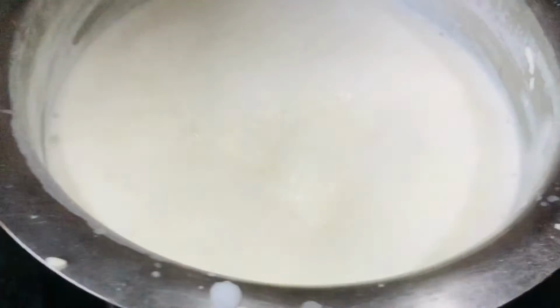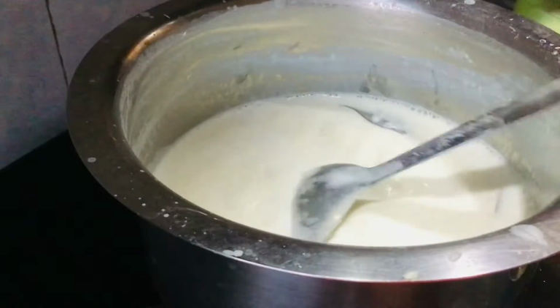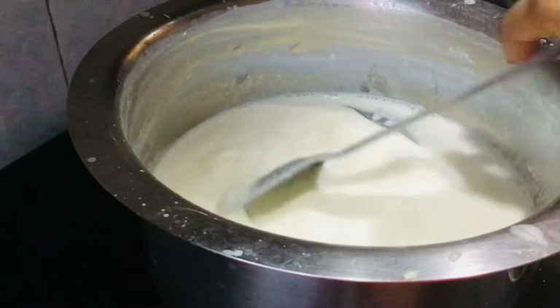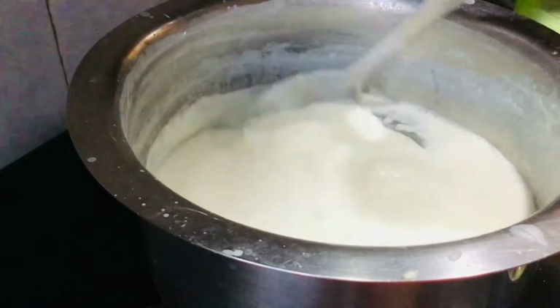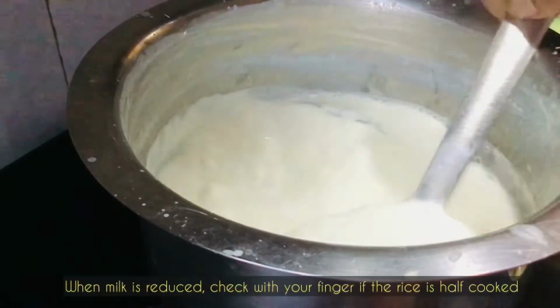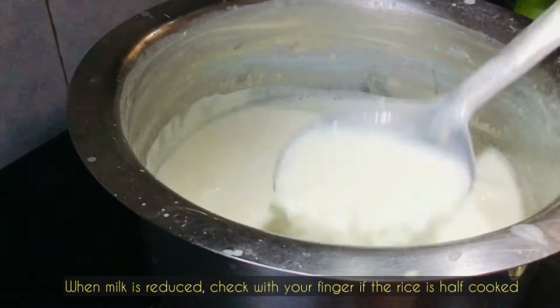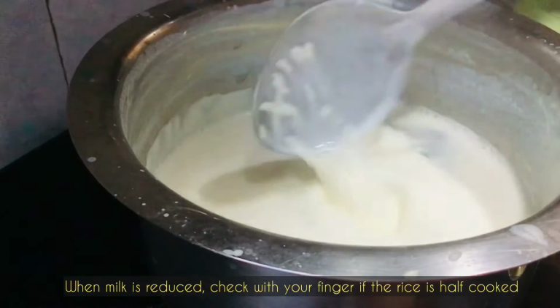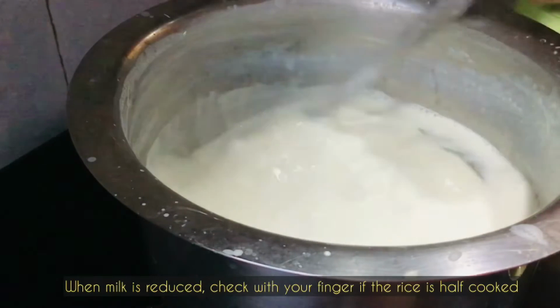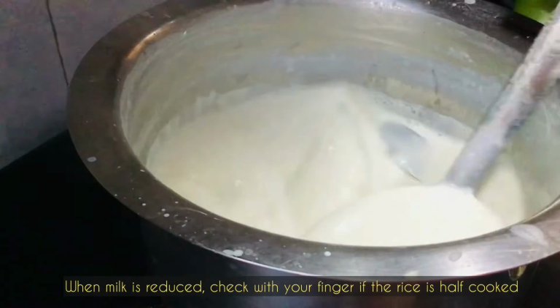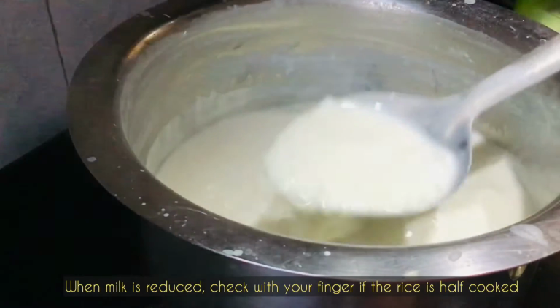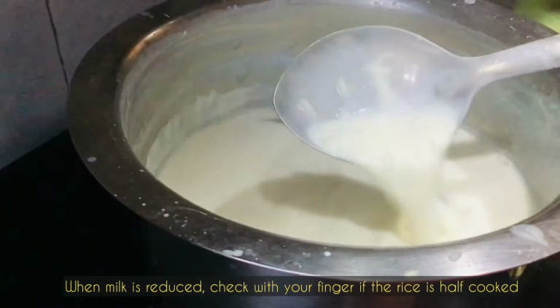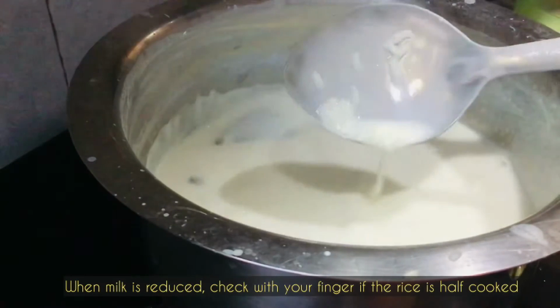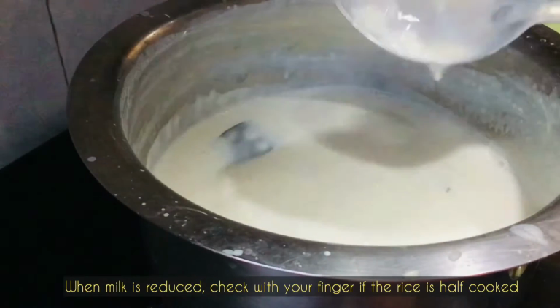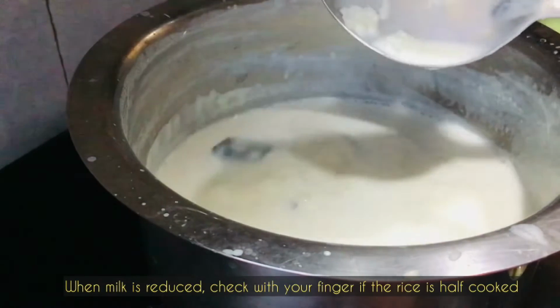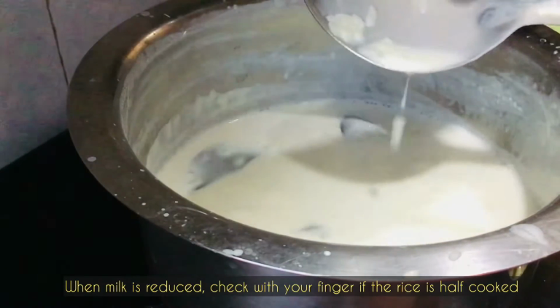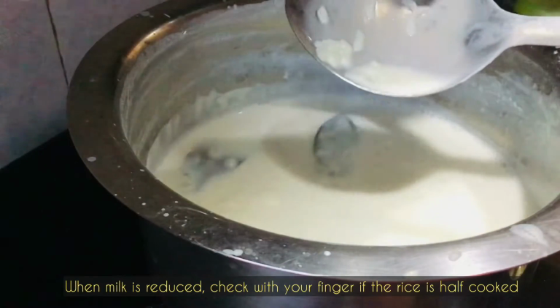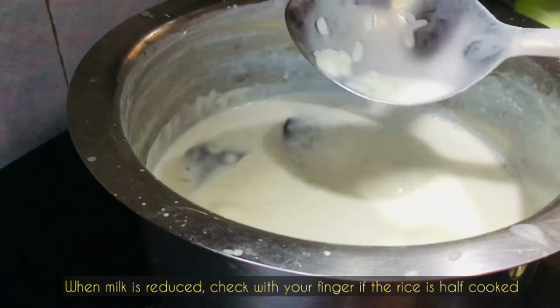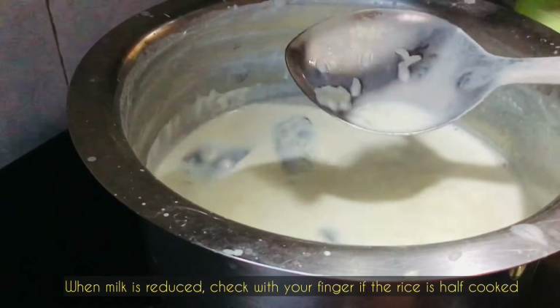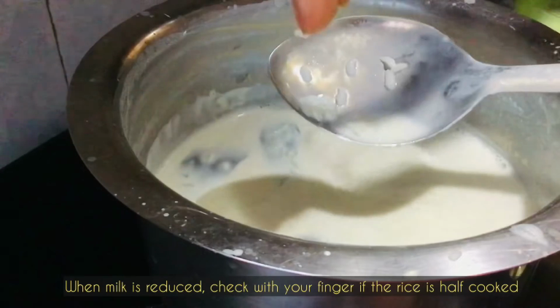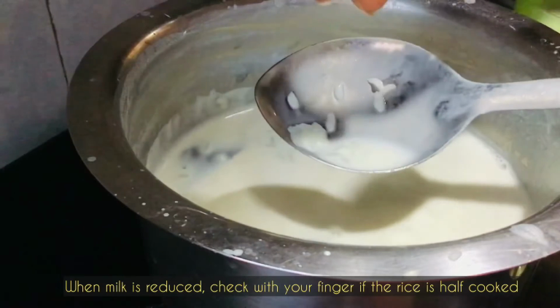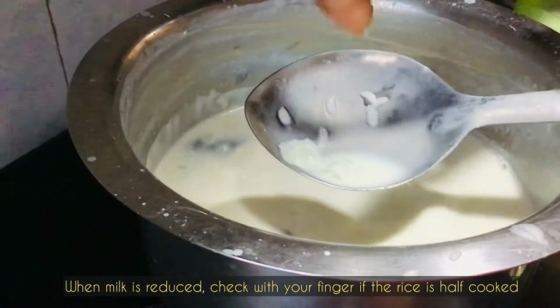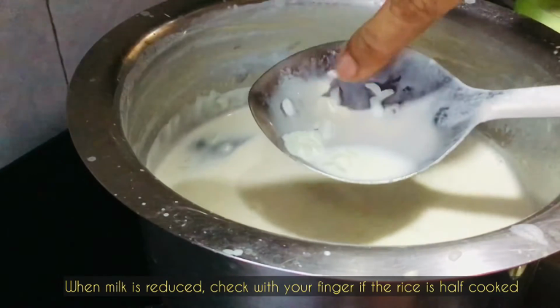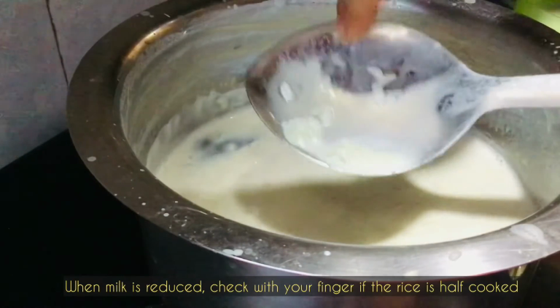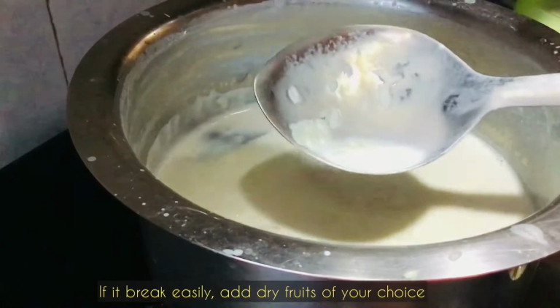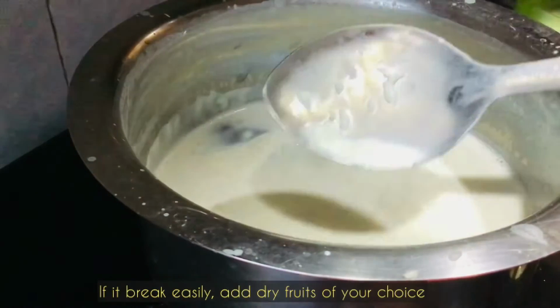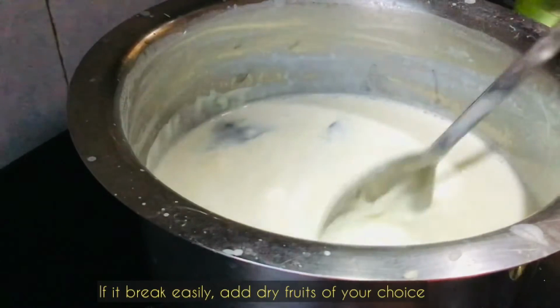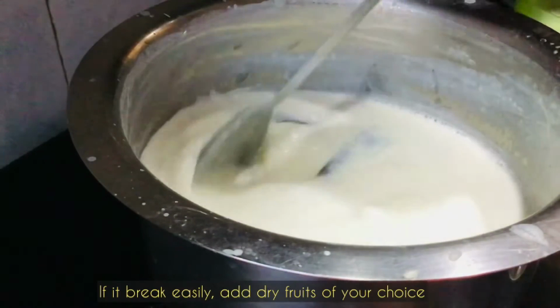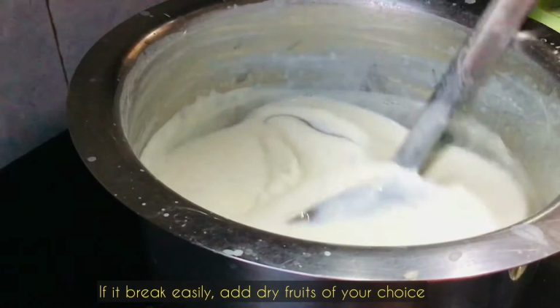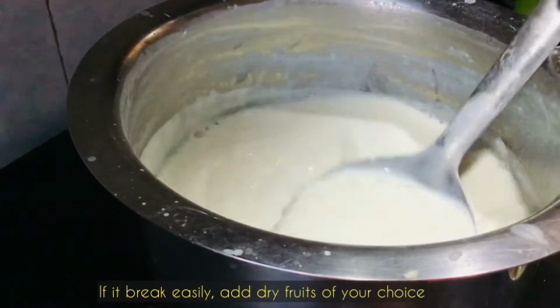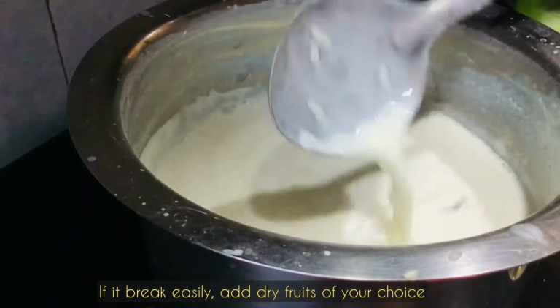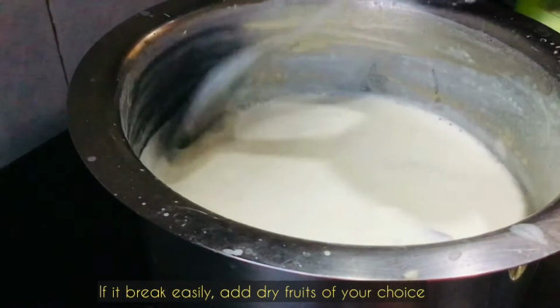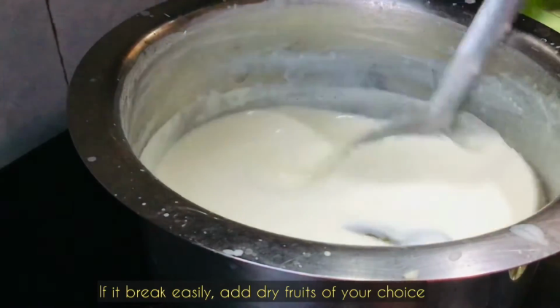You can check whether the rice is cooked or not by using your fingers — just break a grain of rice. If it breaks easily, that means it's cooked enough.